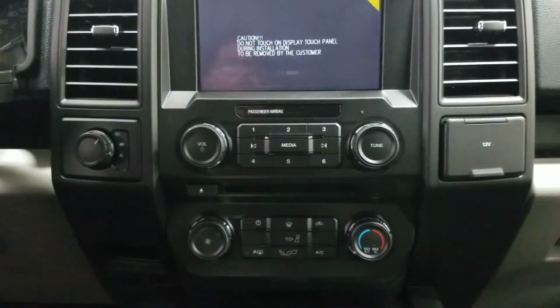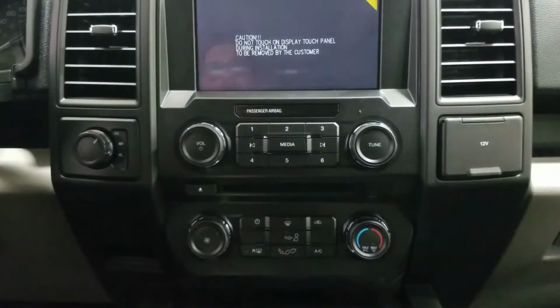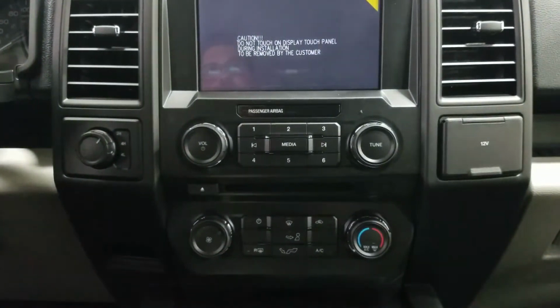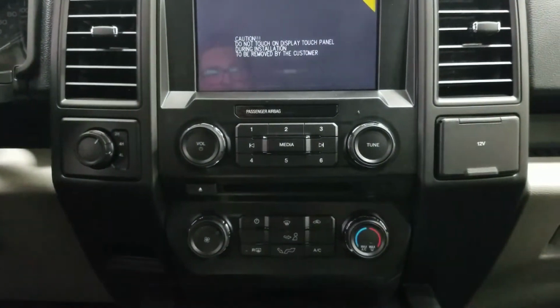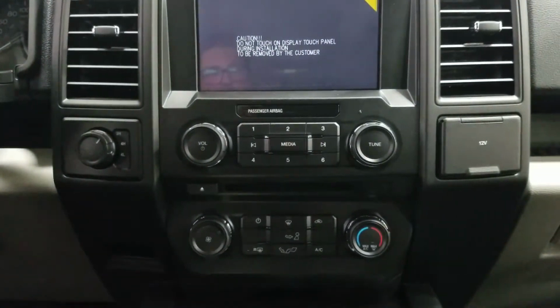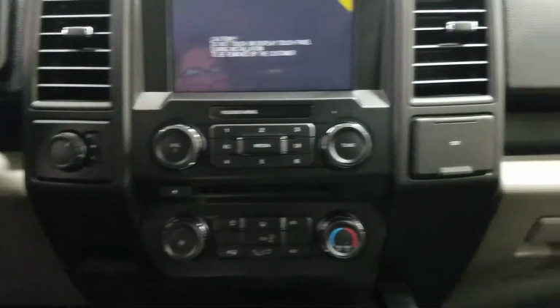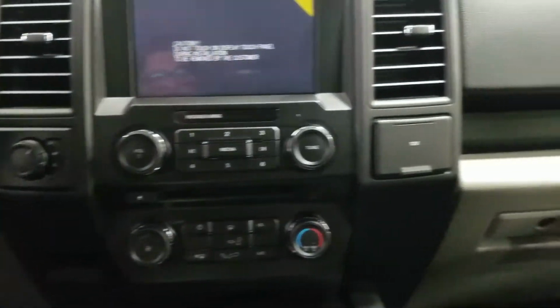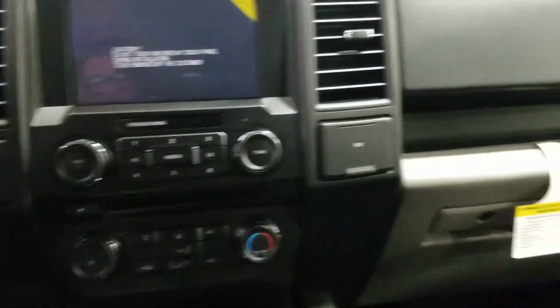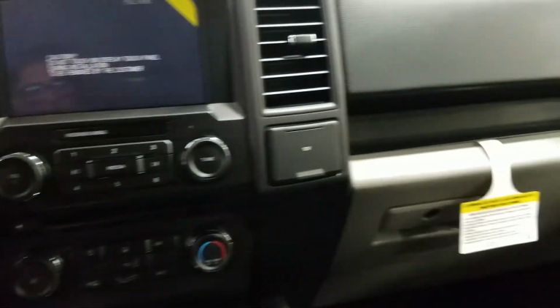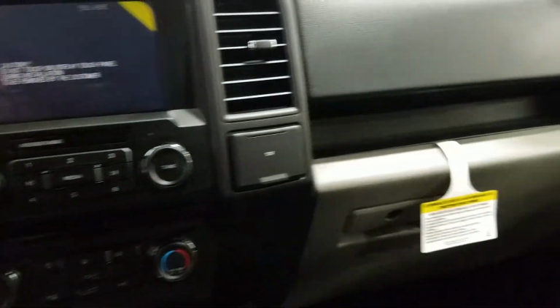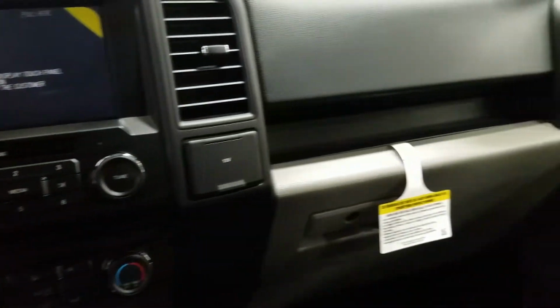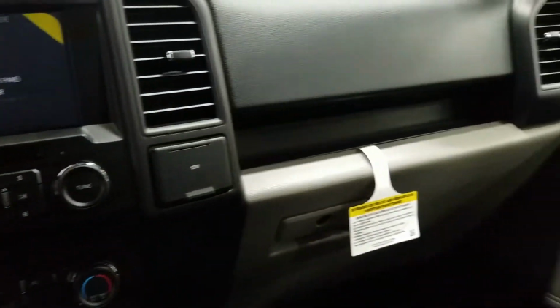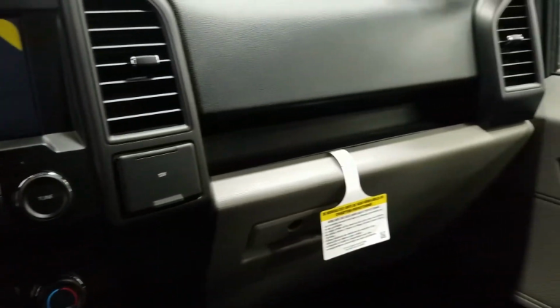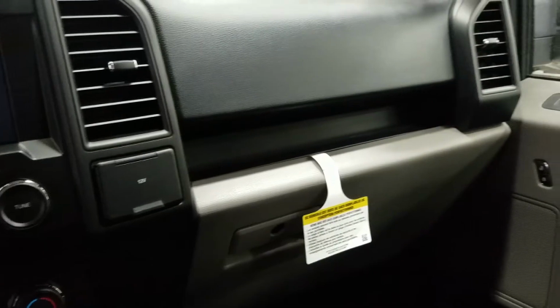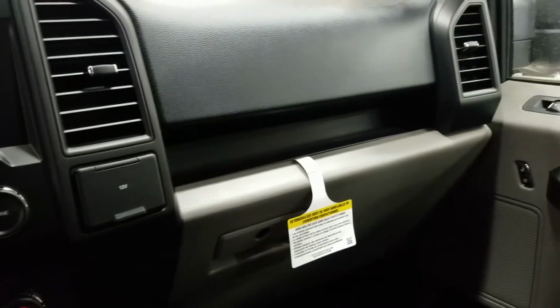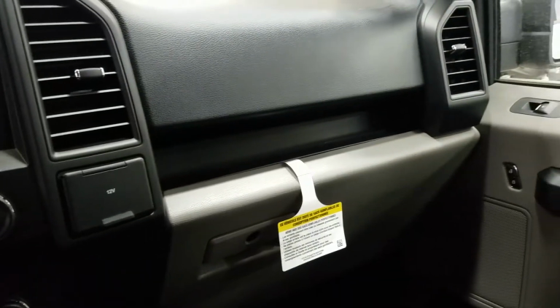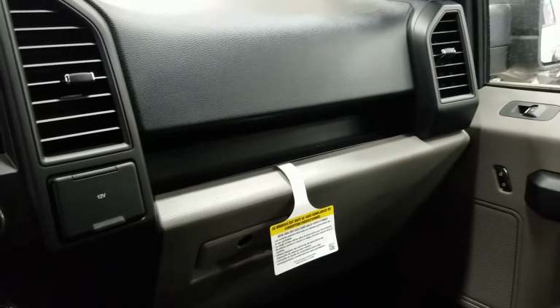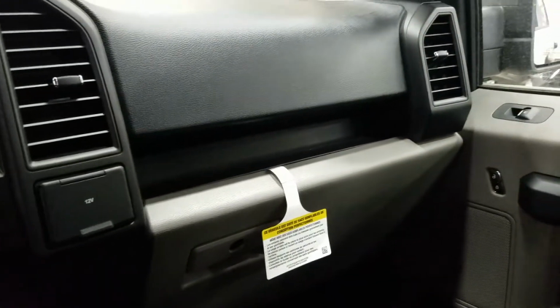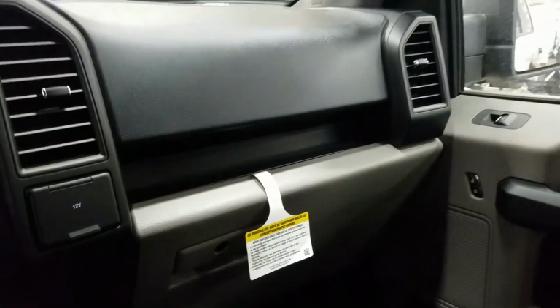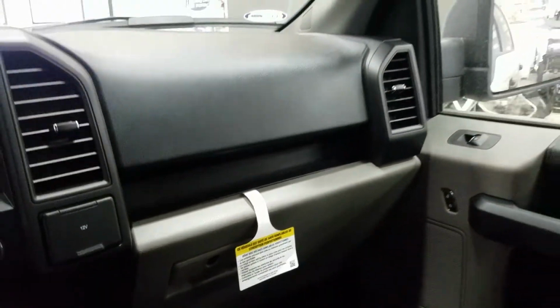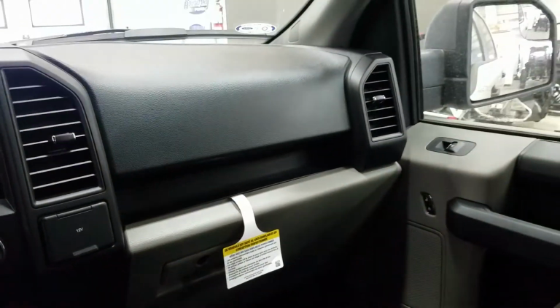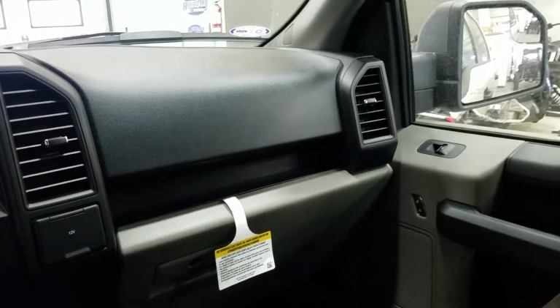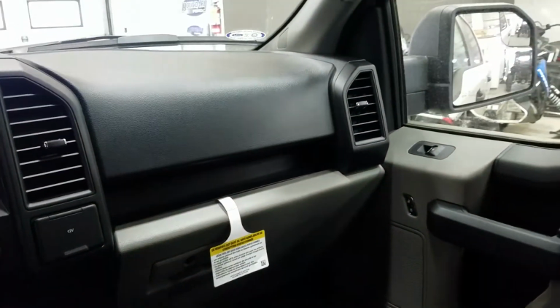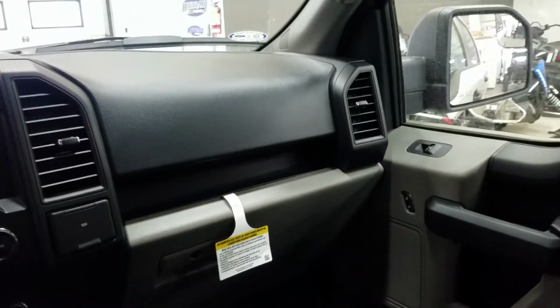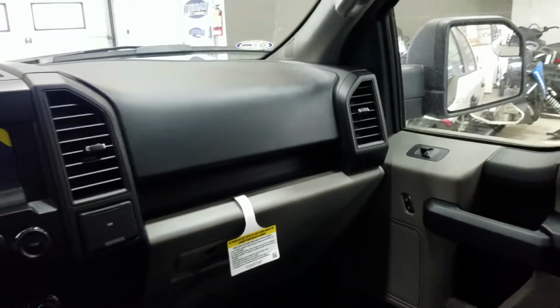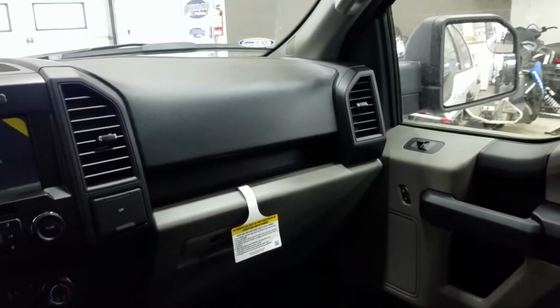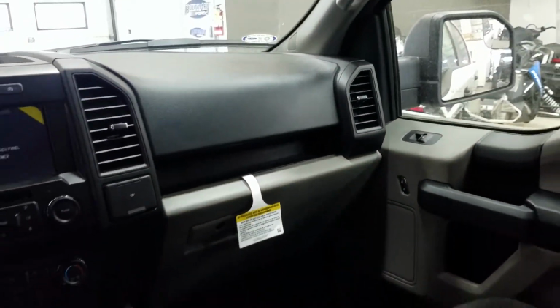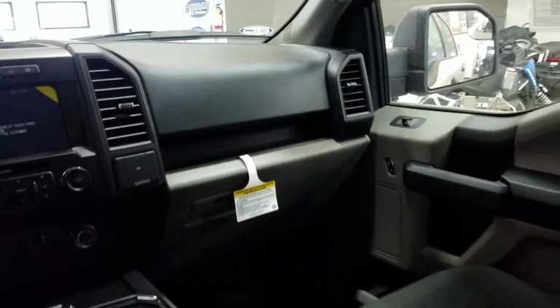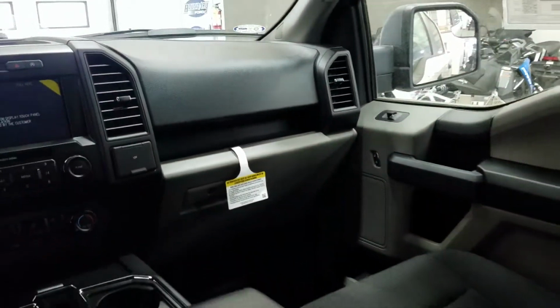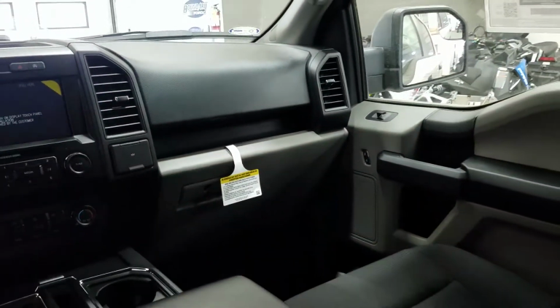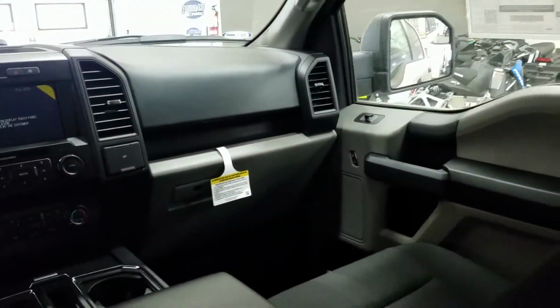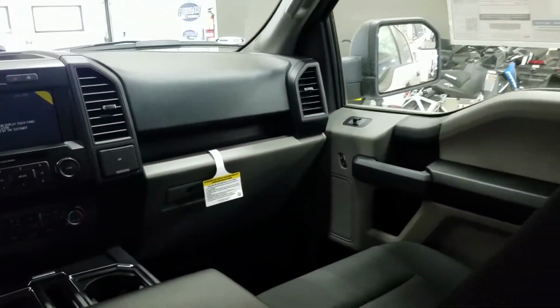It also has rear window defrost, a 12 volt power supply, a locking glove box, and a full through center console which offers cup holders and storage.